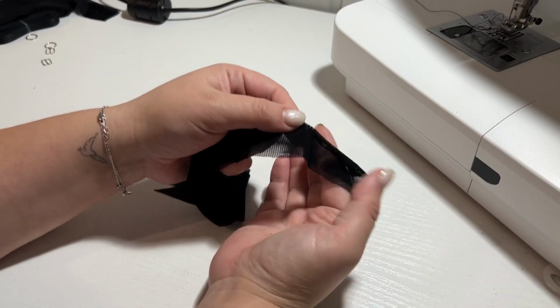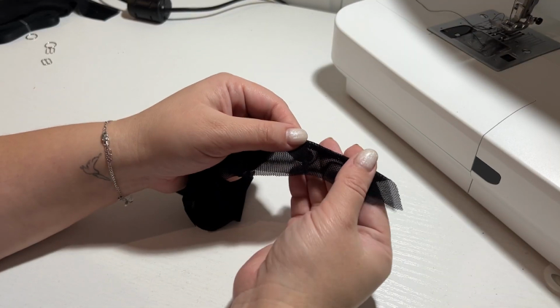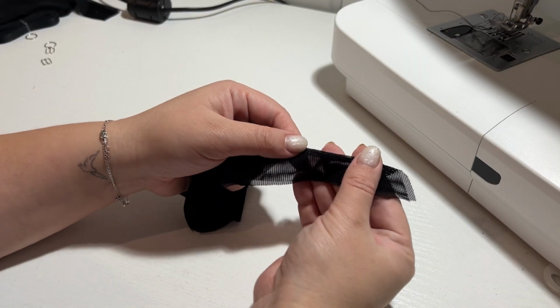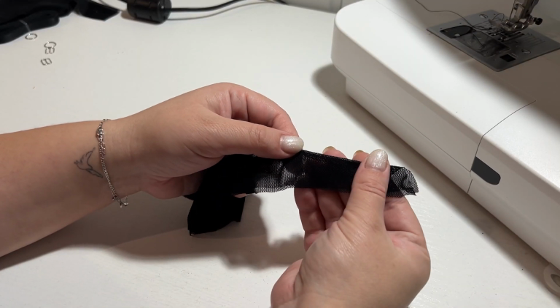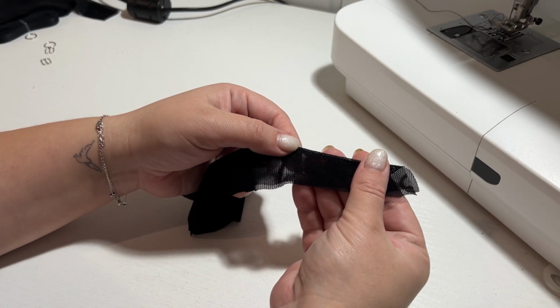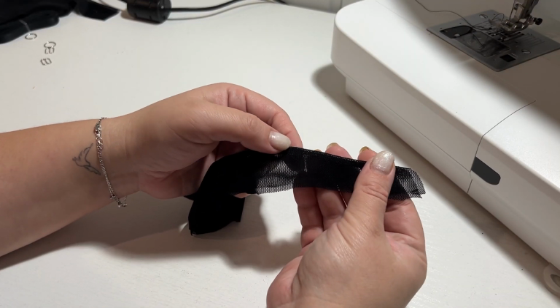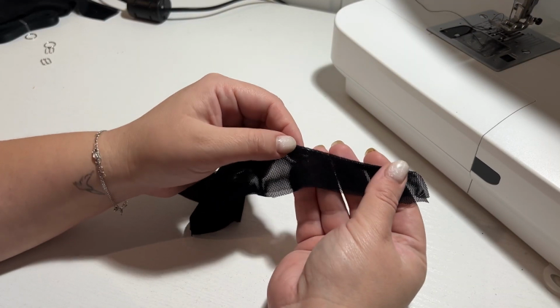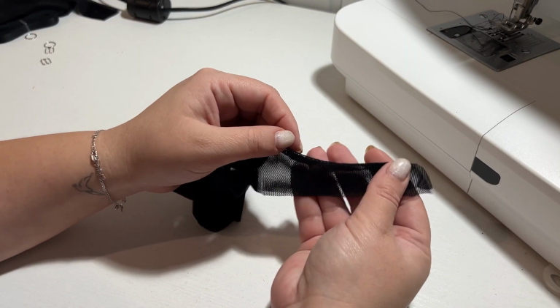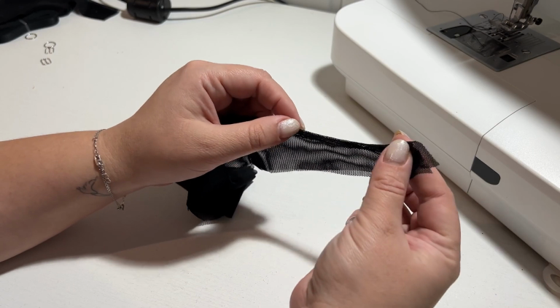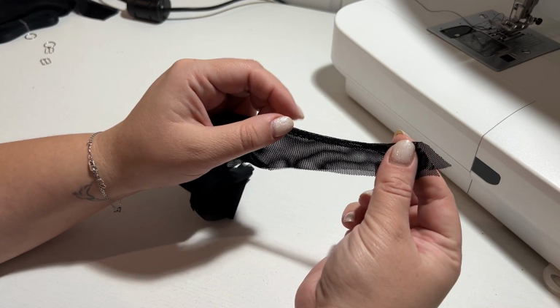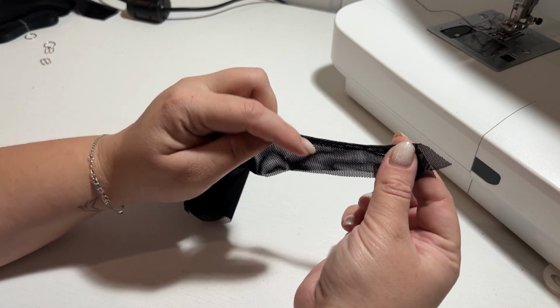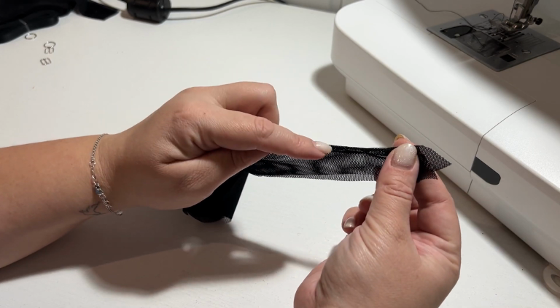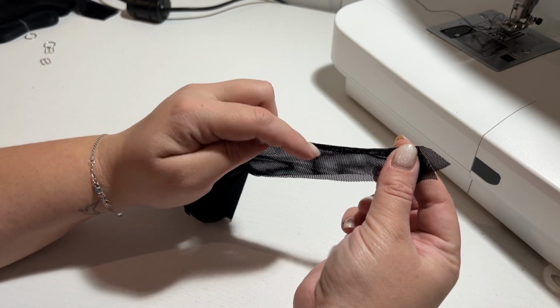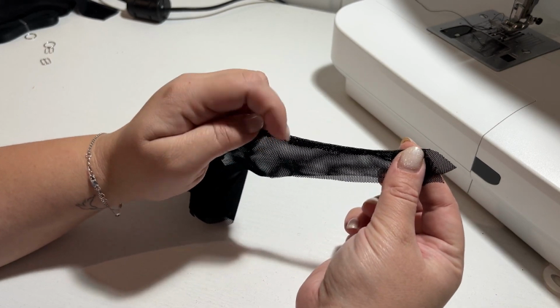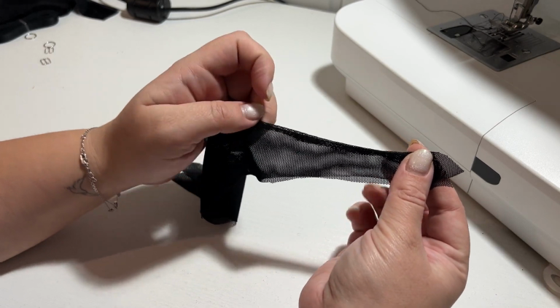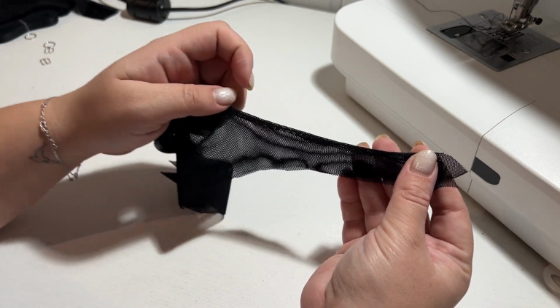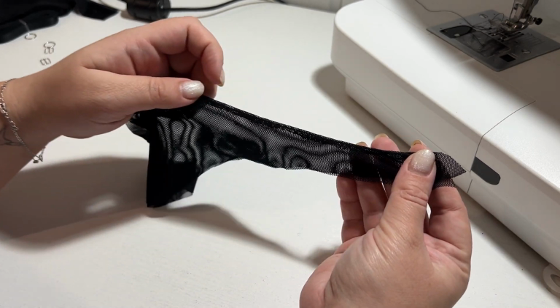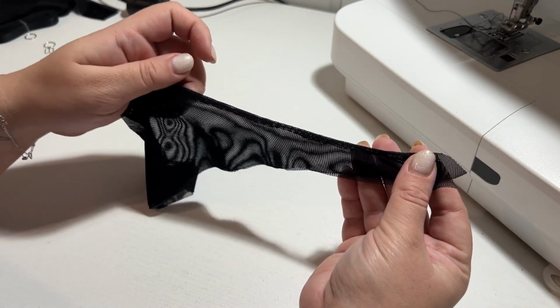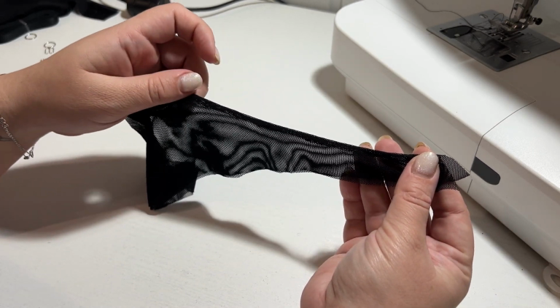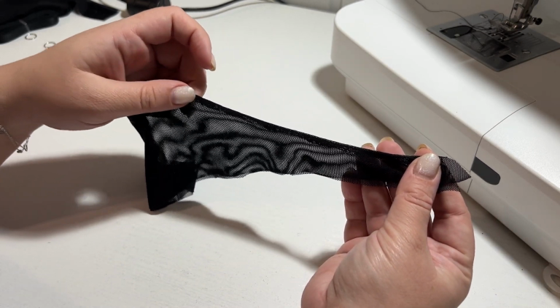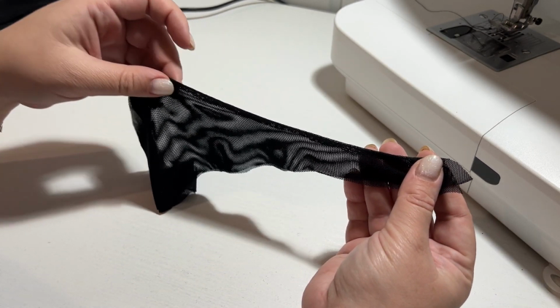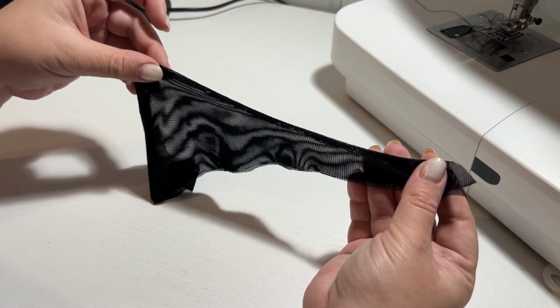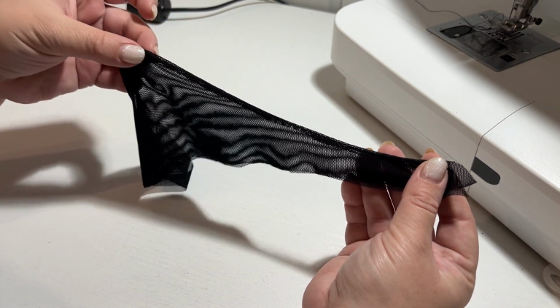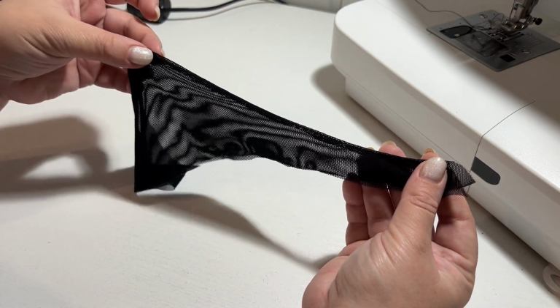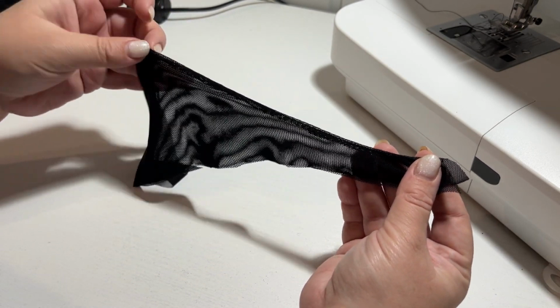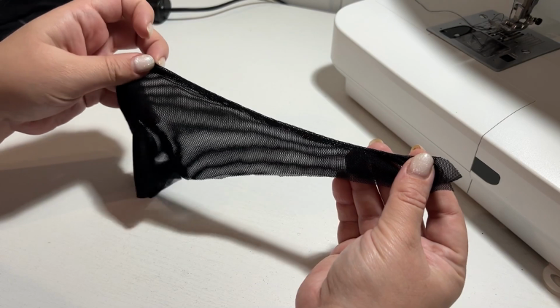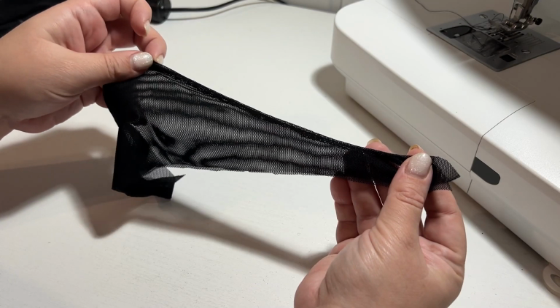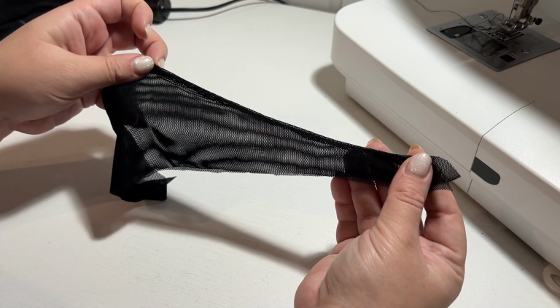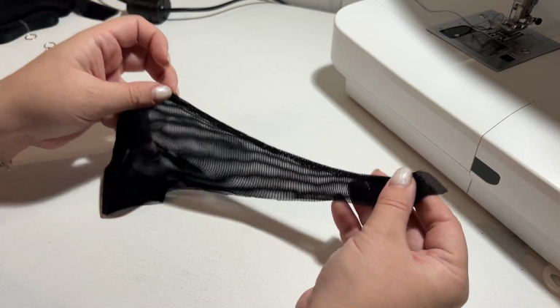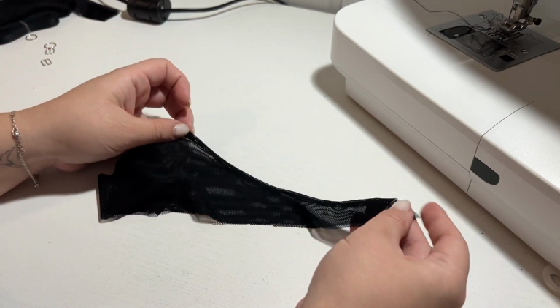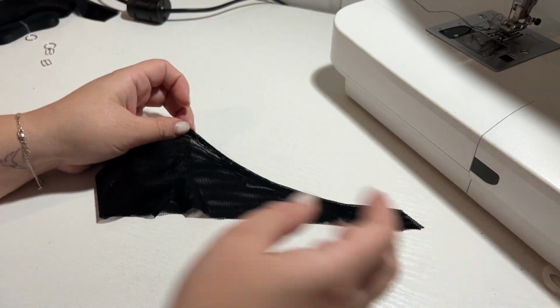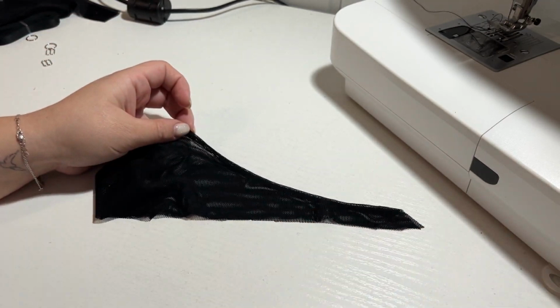After that, the panties are not unfolded but left in the same position and stitched. I make an allowance of about 5 mm.